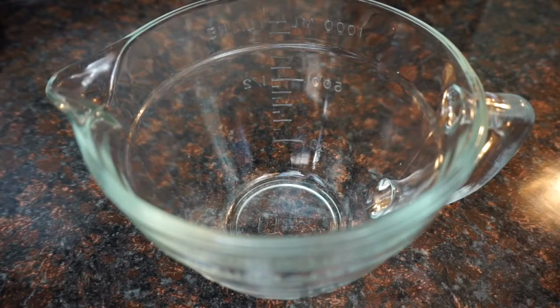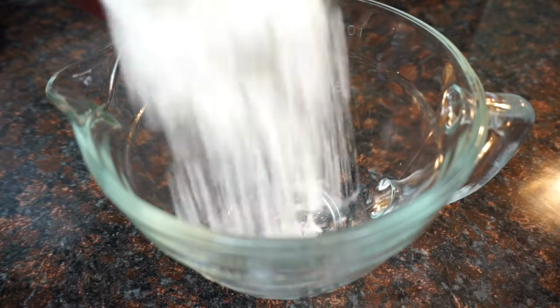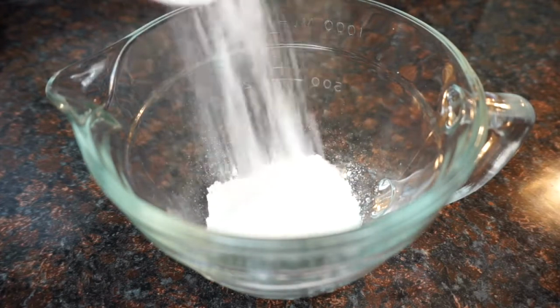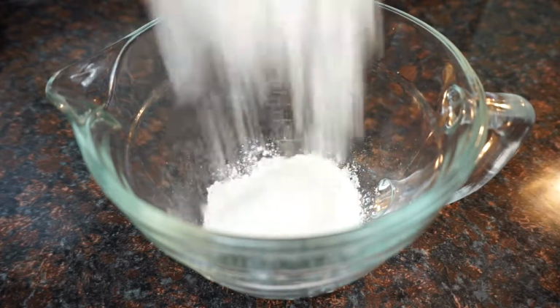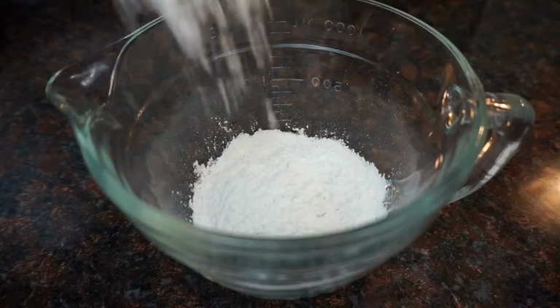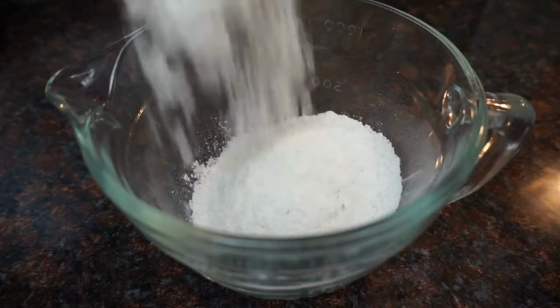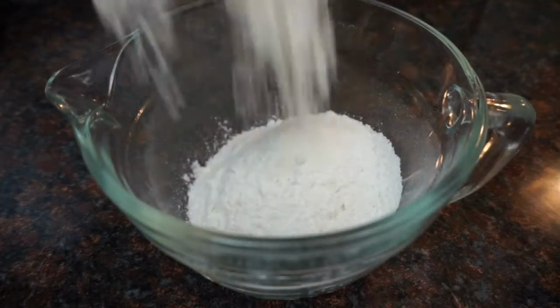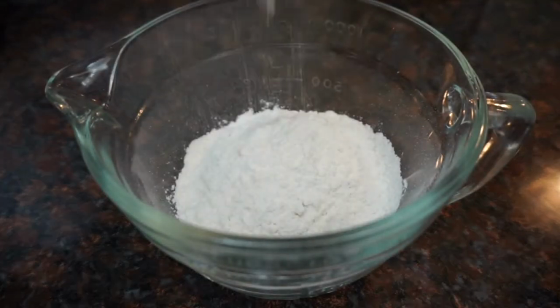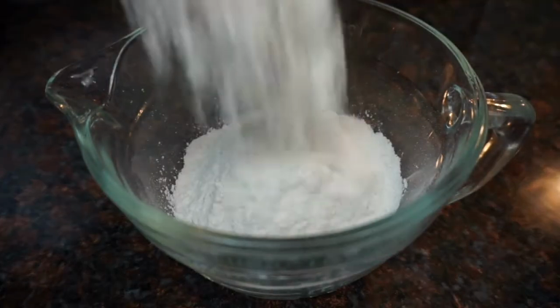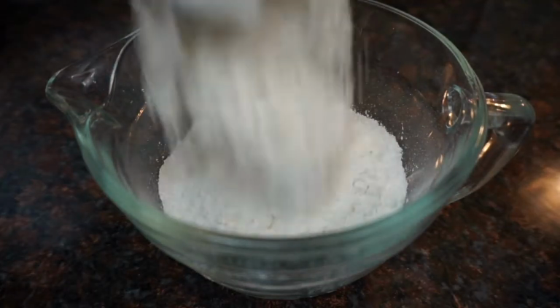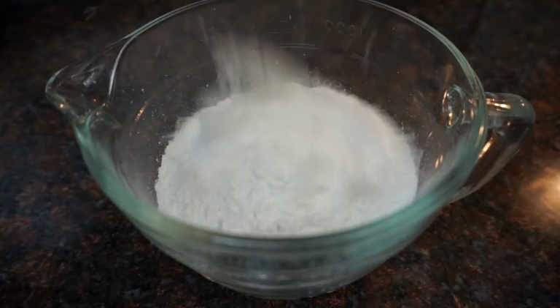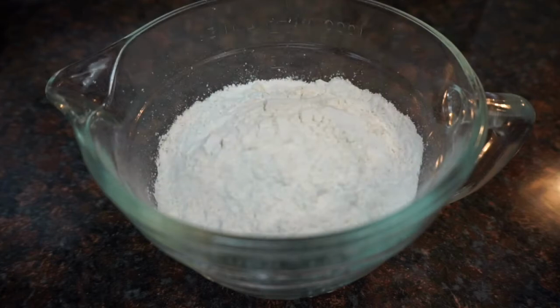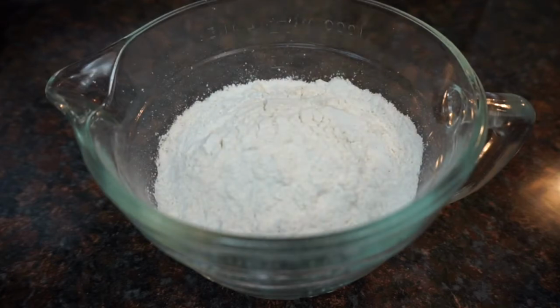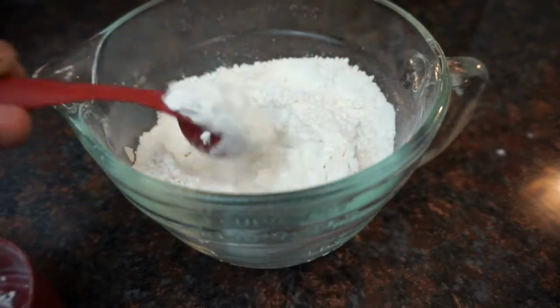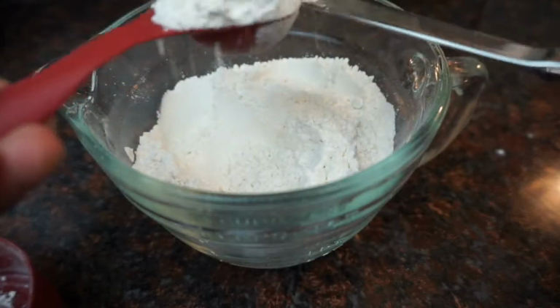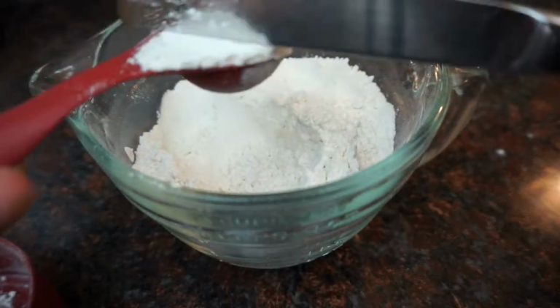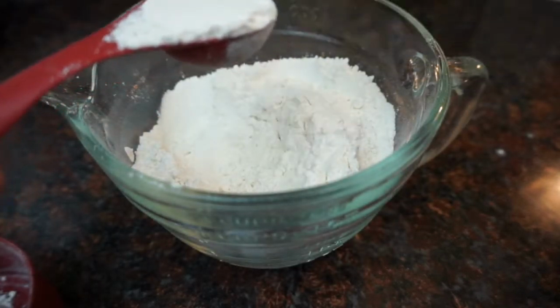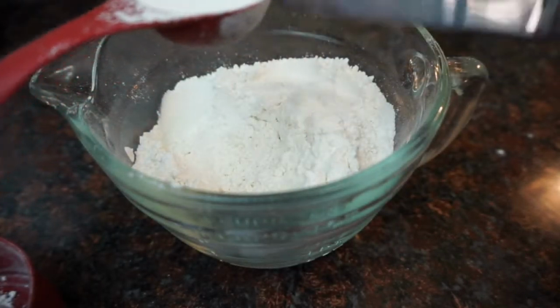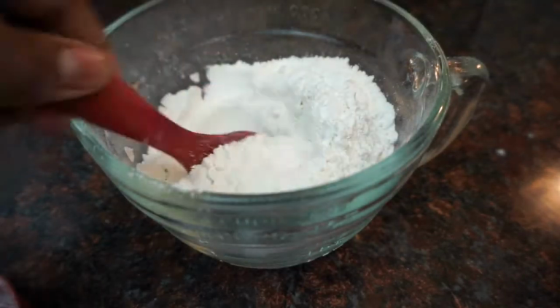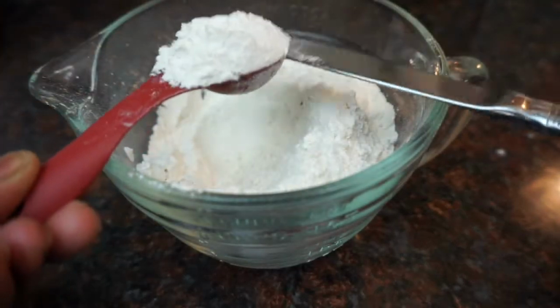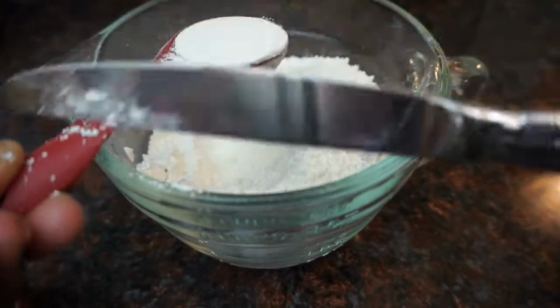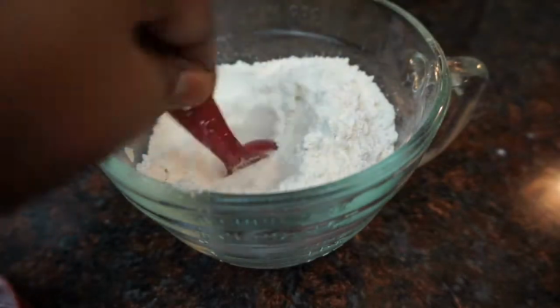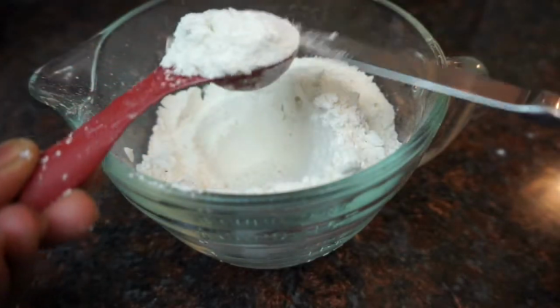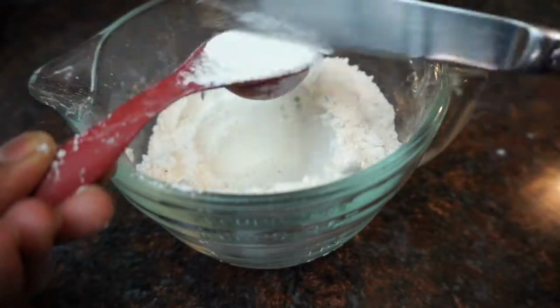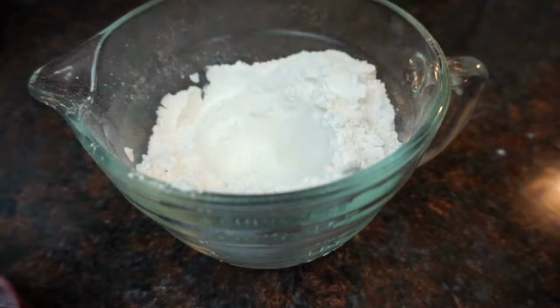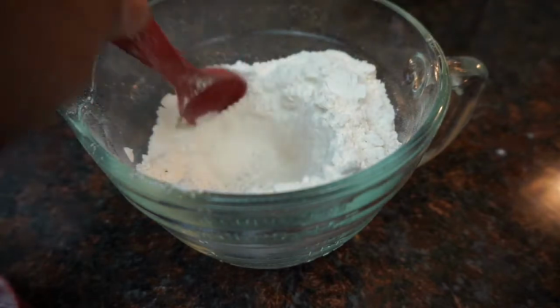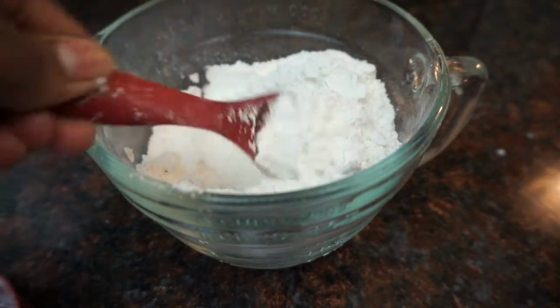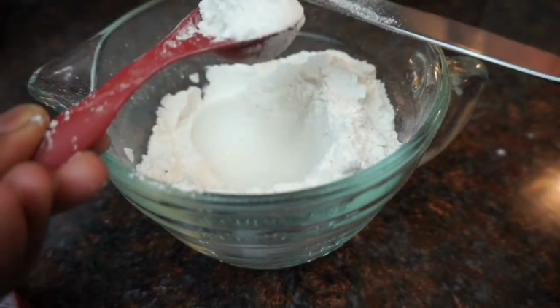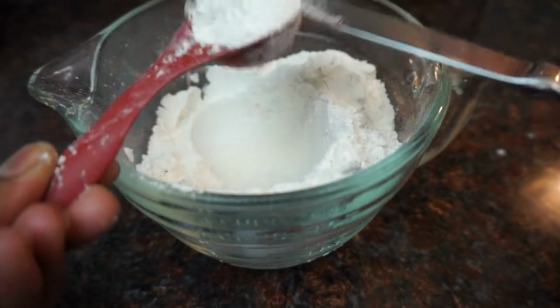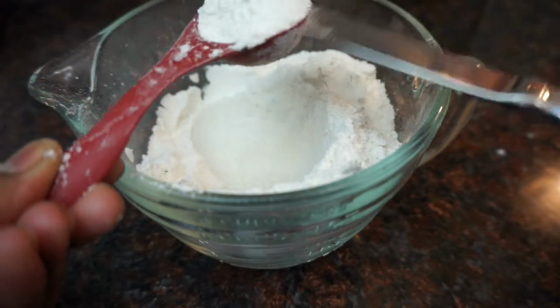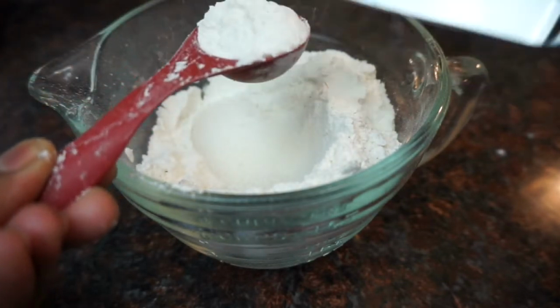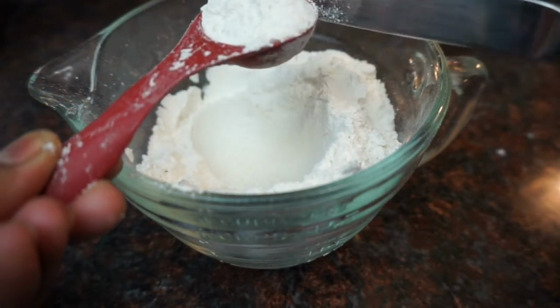If you want to make your own cake flour at home, you're going to need some all-purpose flour and cornstarch. For every one cup of all-purpose flour, you're going to remove two tablespoons.